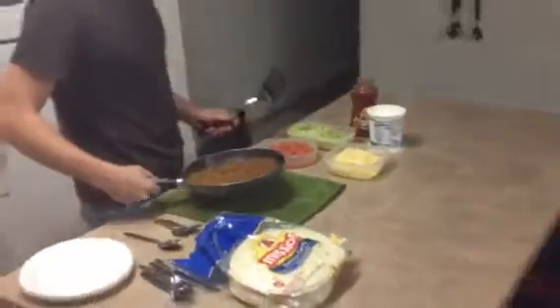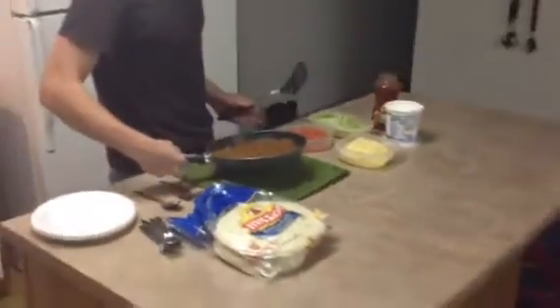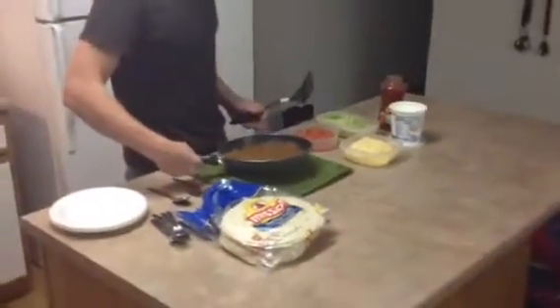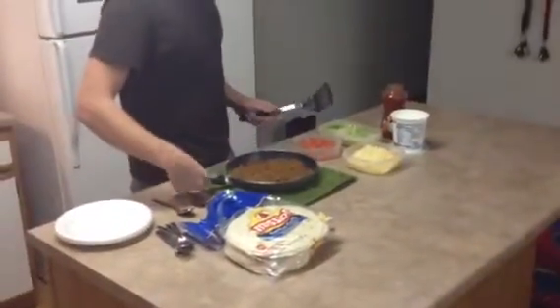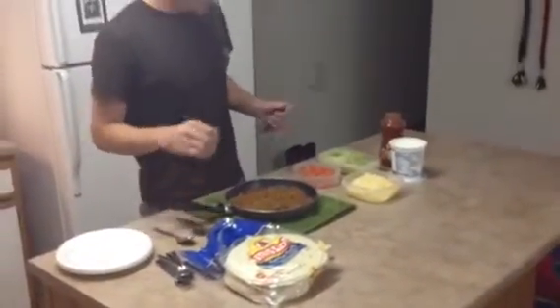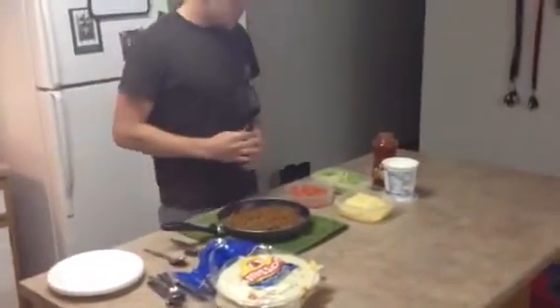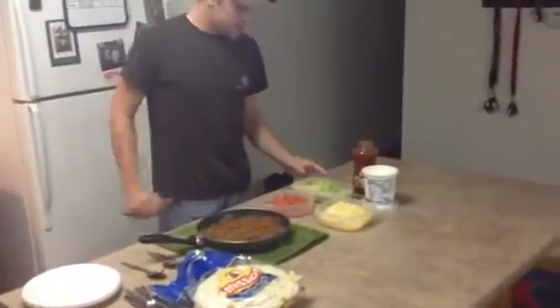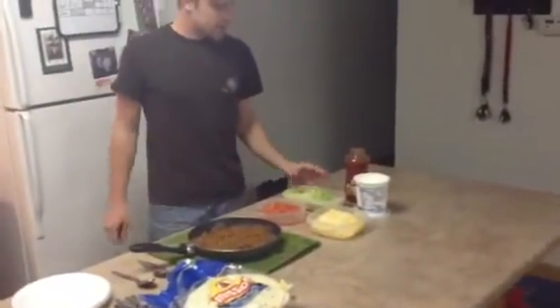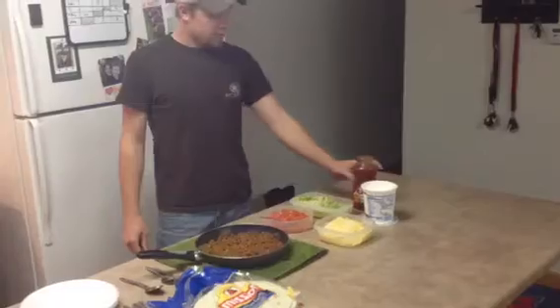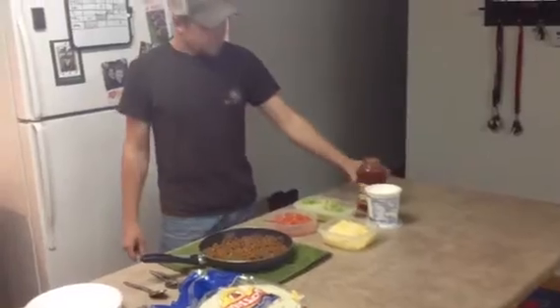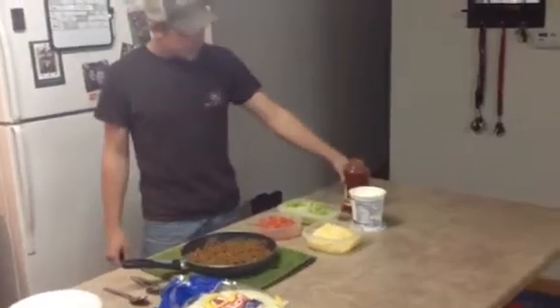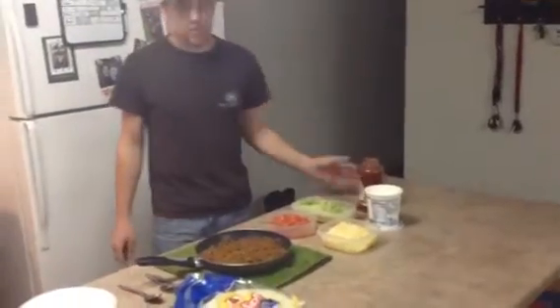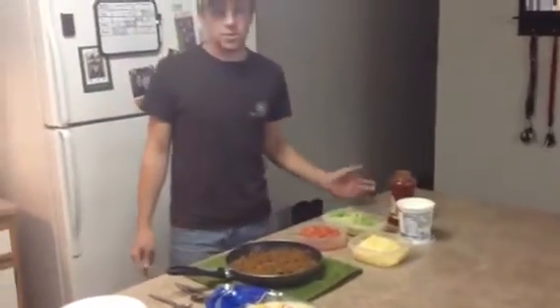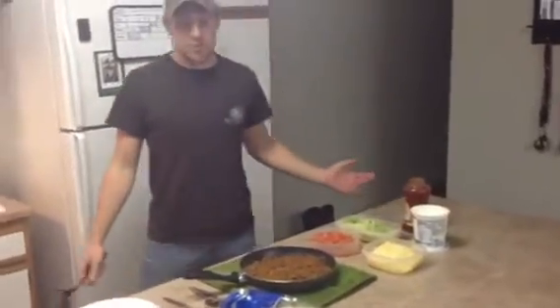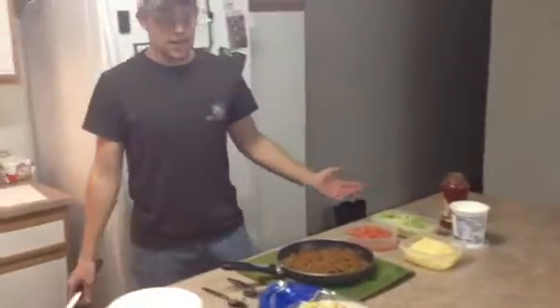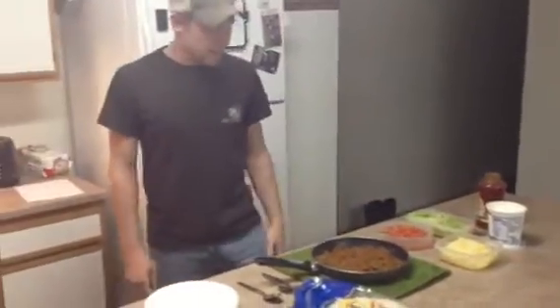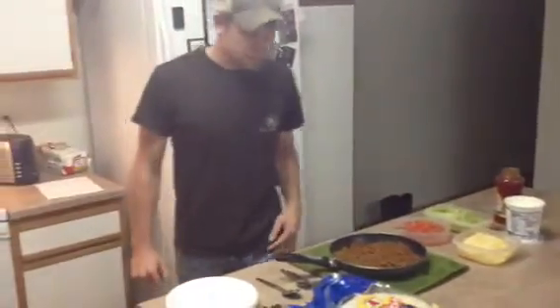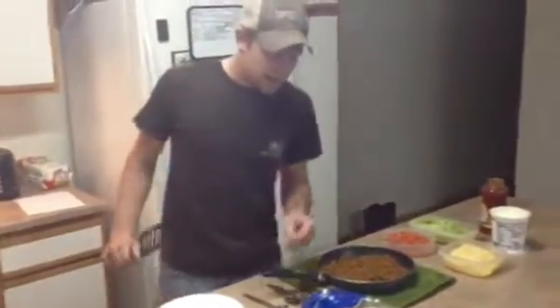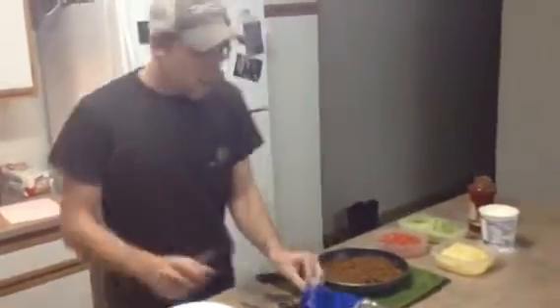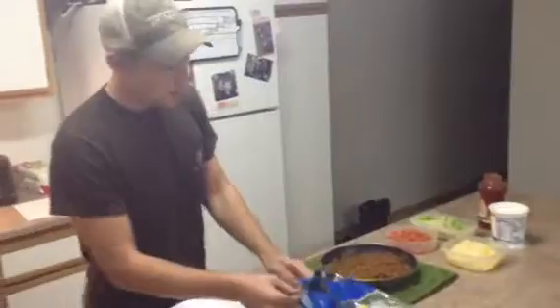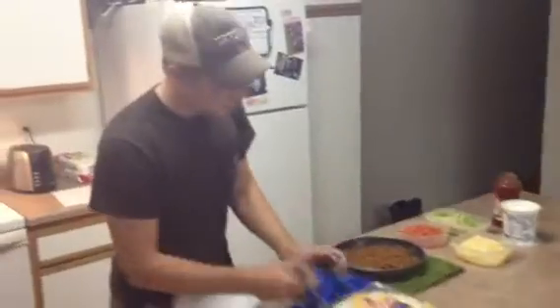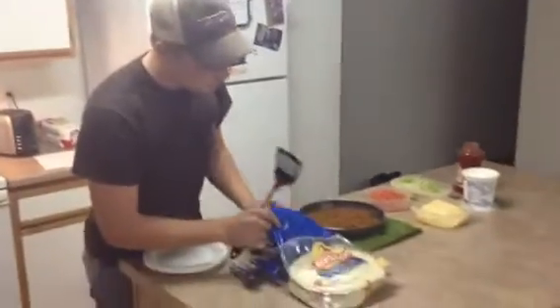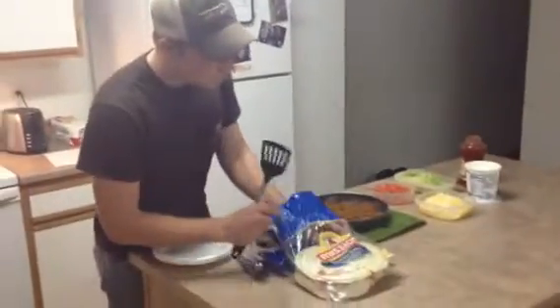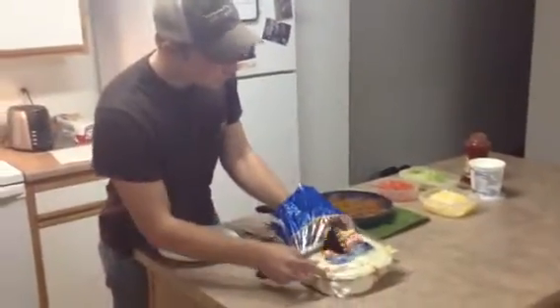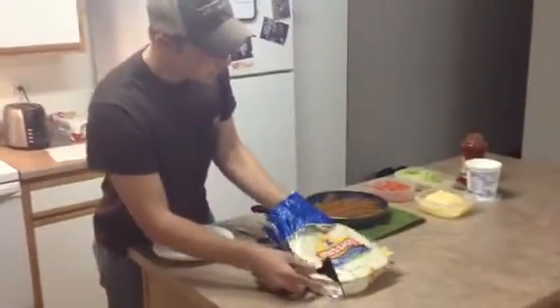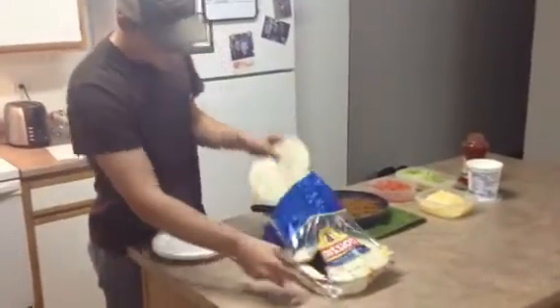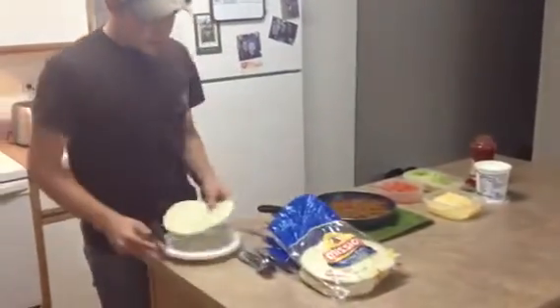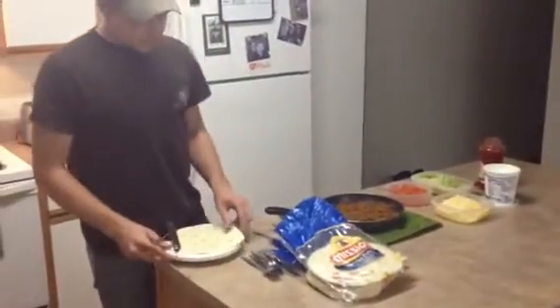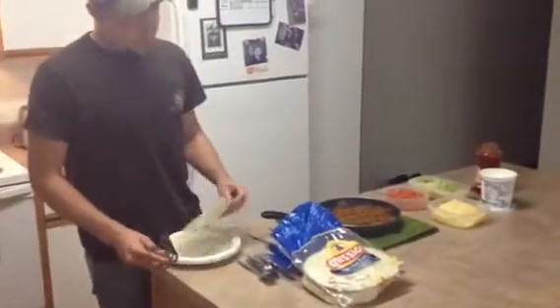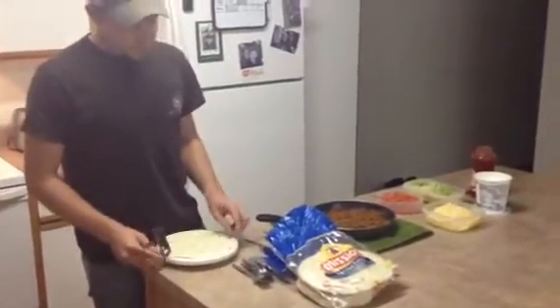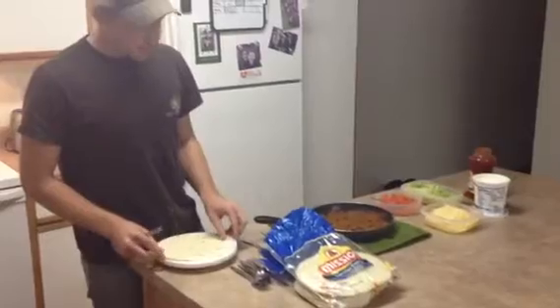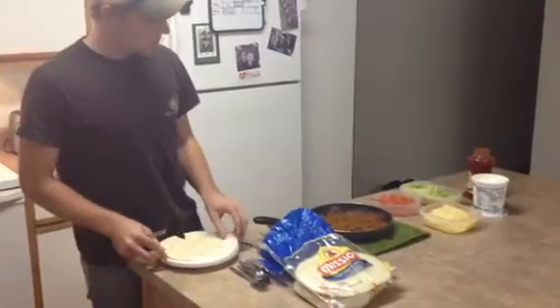We have our cheese, tomatoes, lettuce, sour cream, and salsa. You can choose whatever you would like, it doesn't really matter. And we've got some Mission tortillas here — you can go with whatever style you like as well.